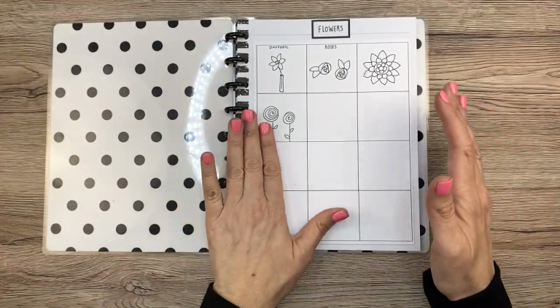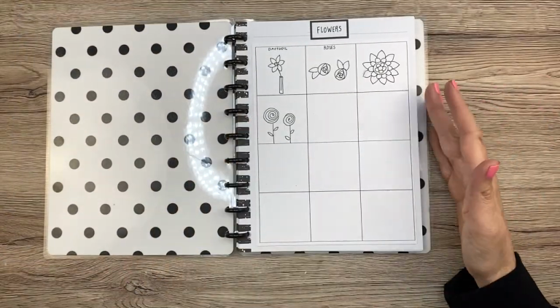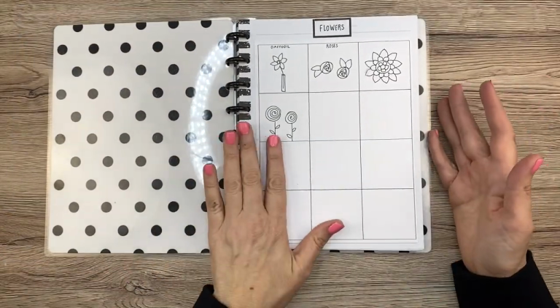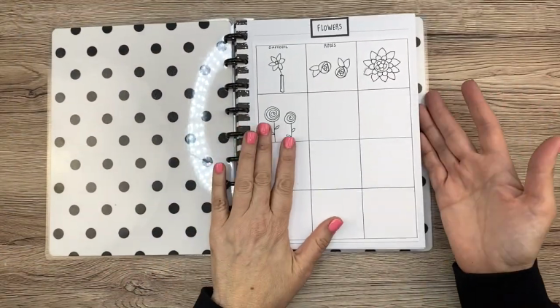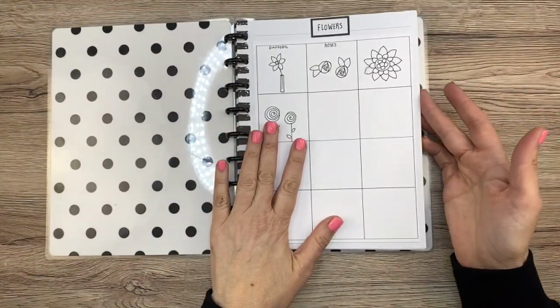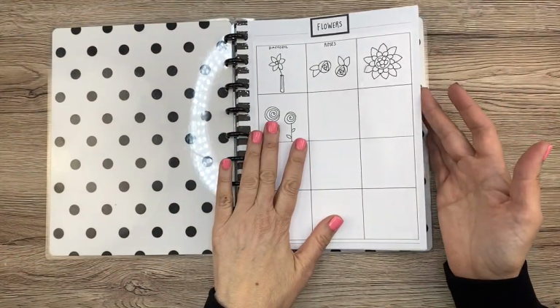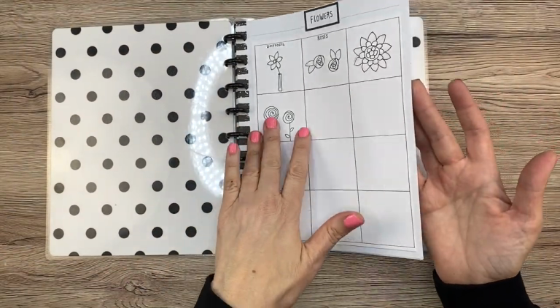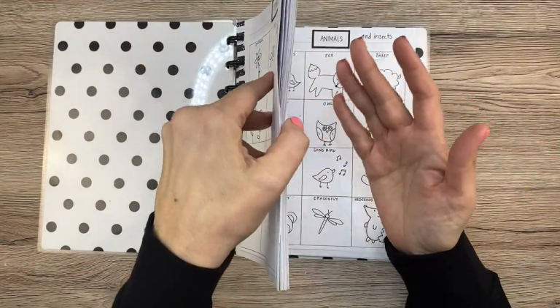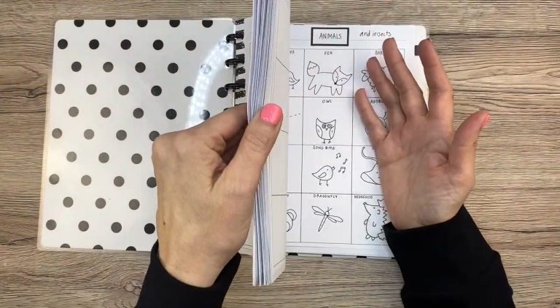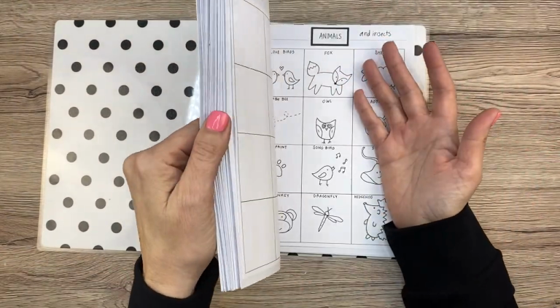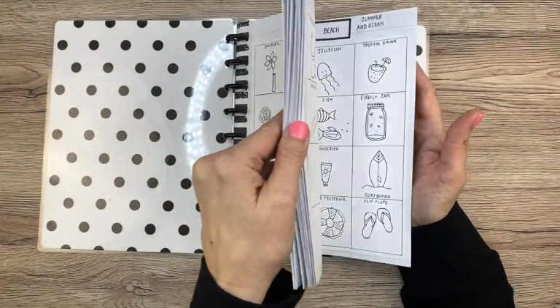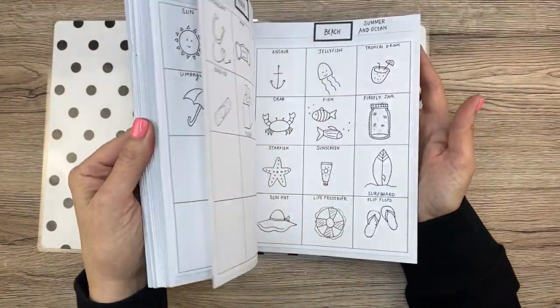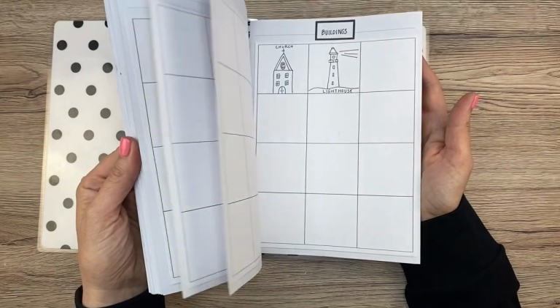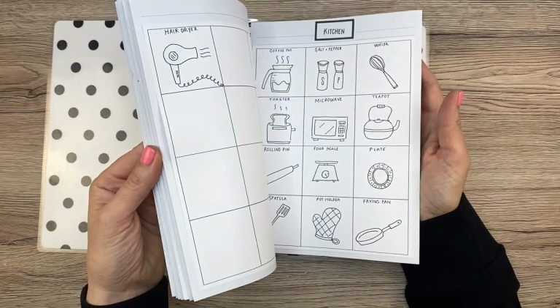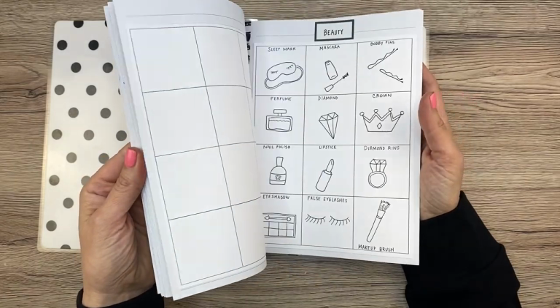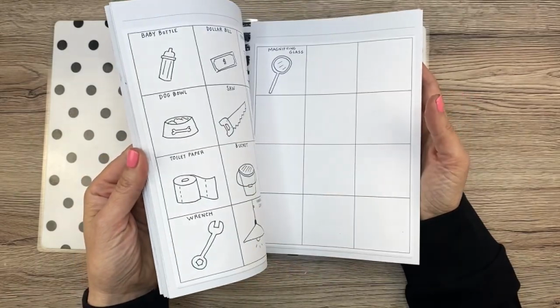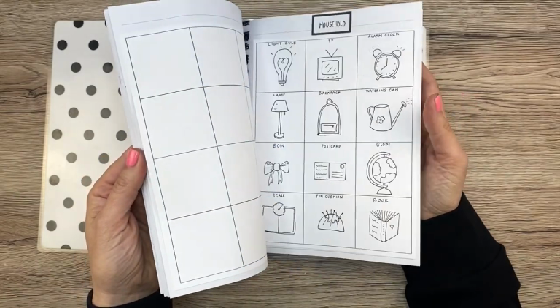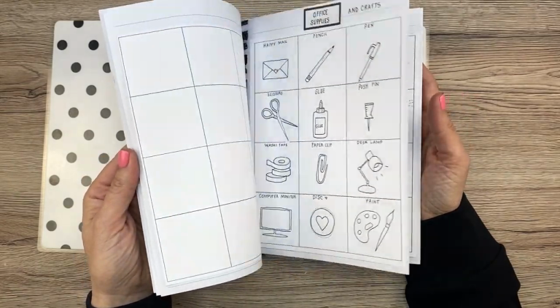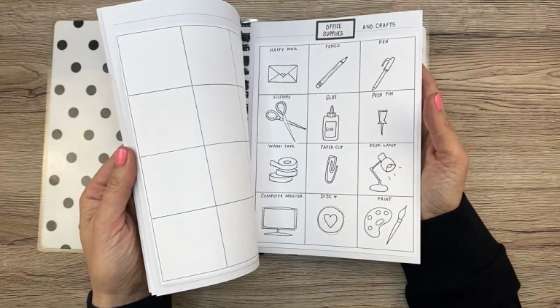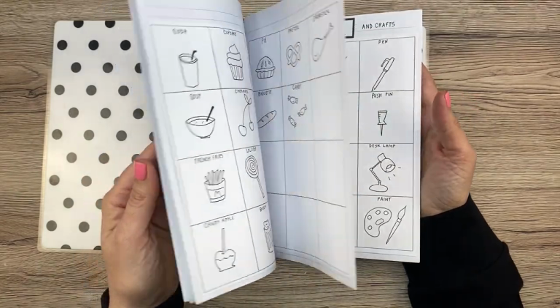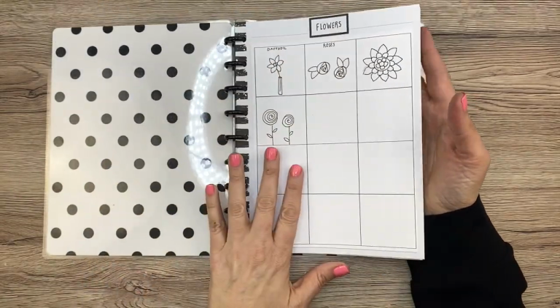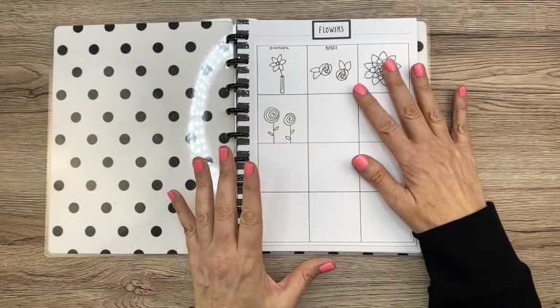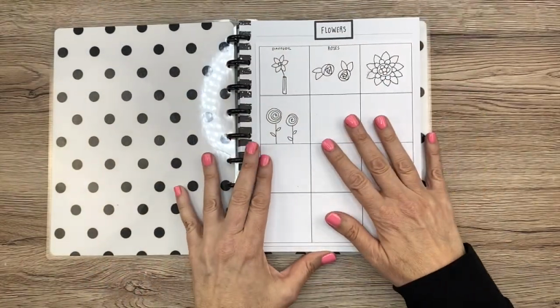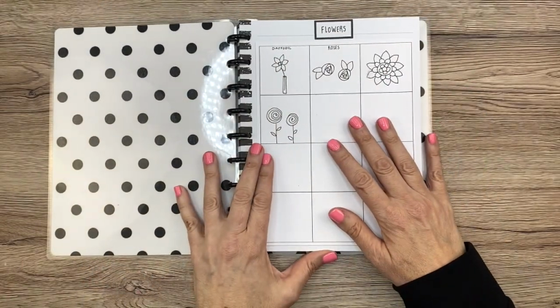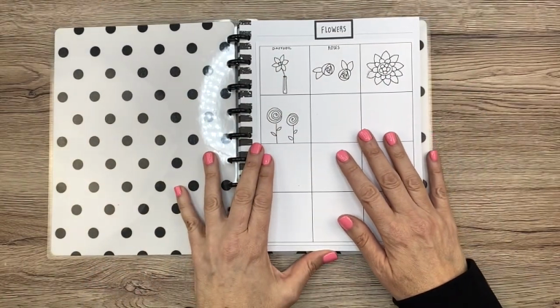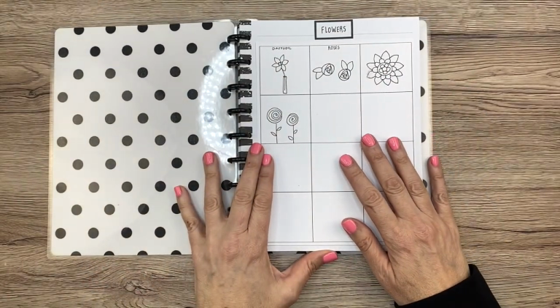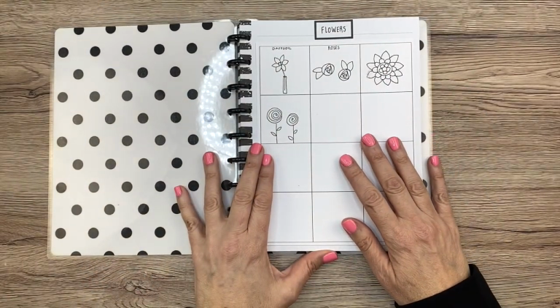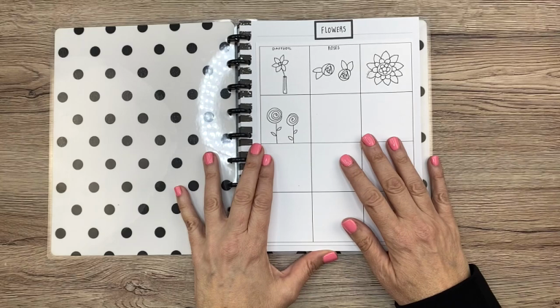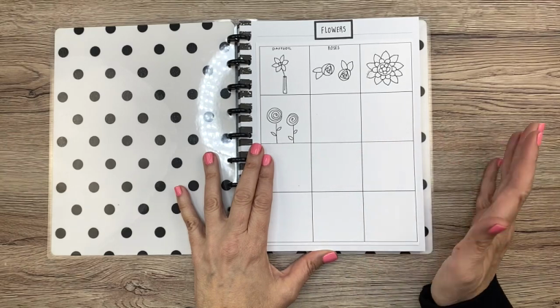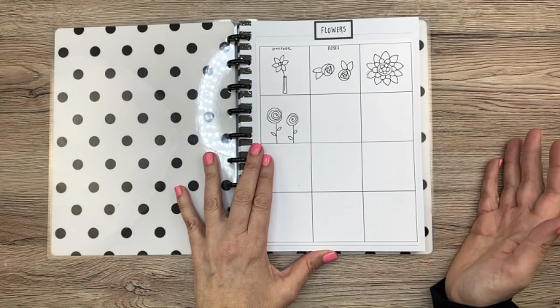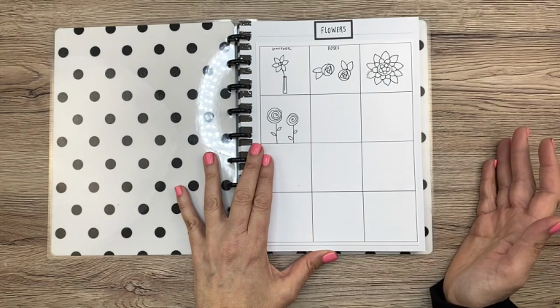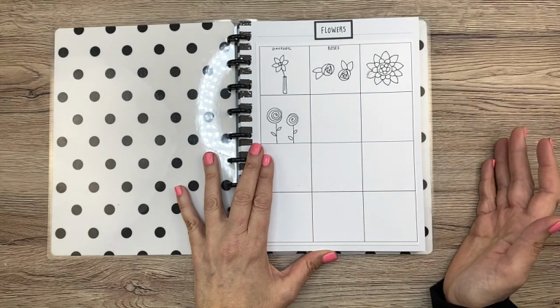I didn't really know what I was going to say when flipping through this book — it seems kind of silly — but I know a lot of you want to see it. So here we go. I have this book separated into different sections and categories. The first category is flowers, pretty self-explanatory.